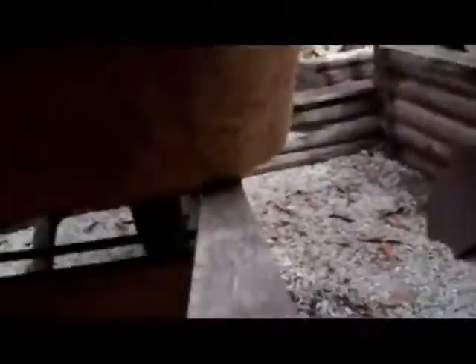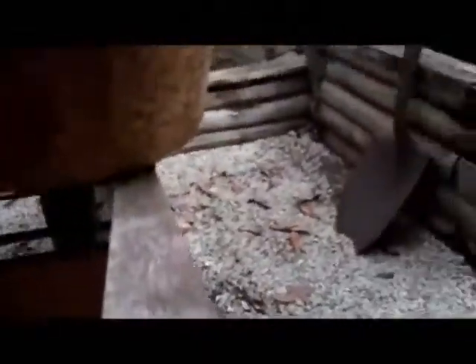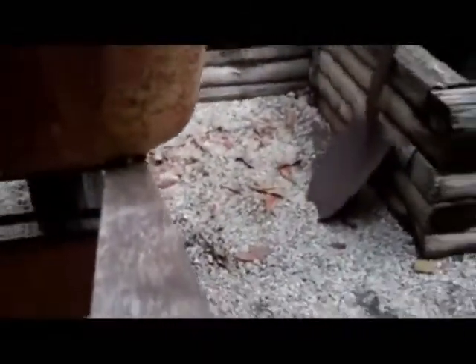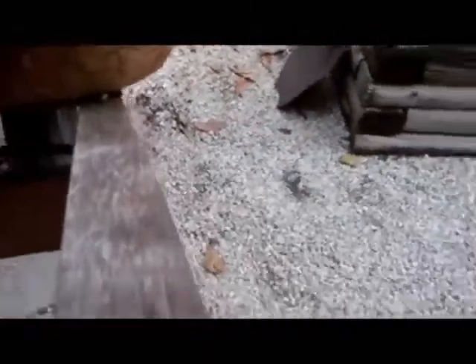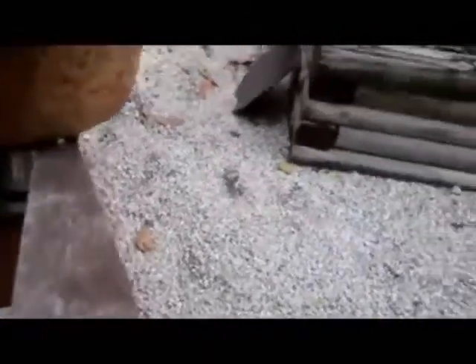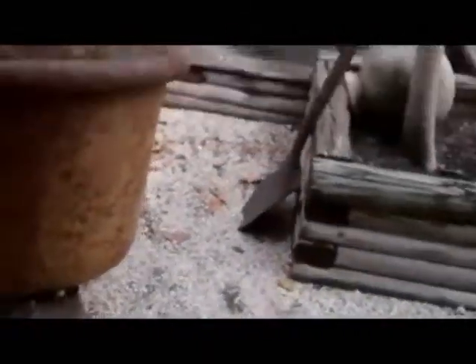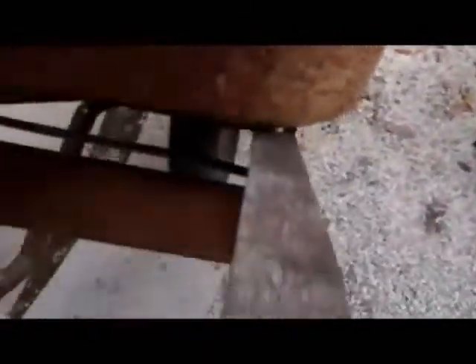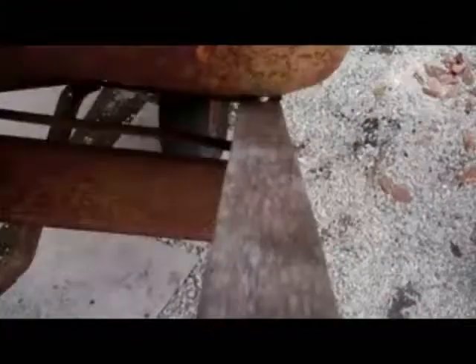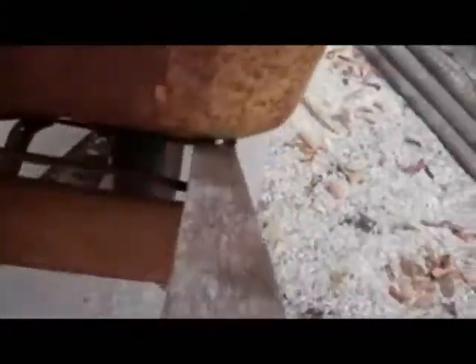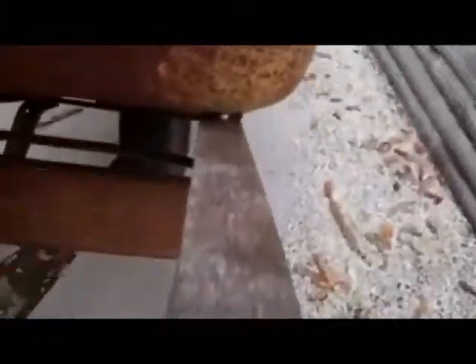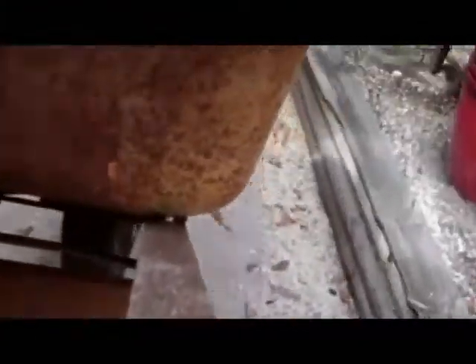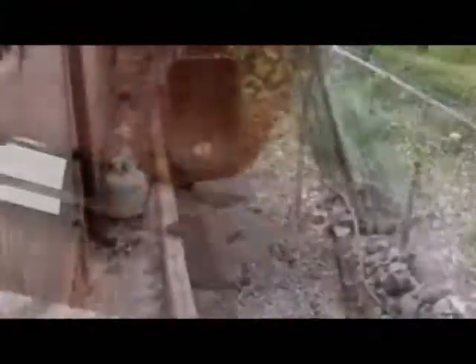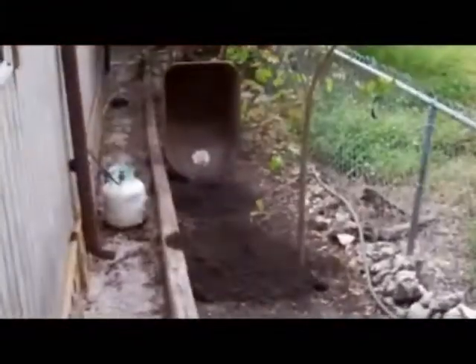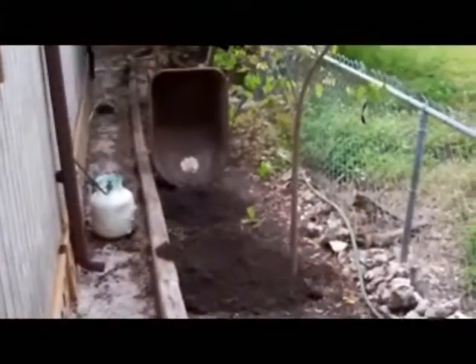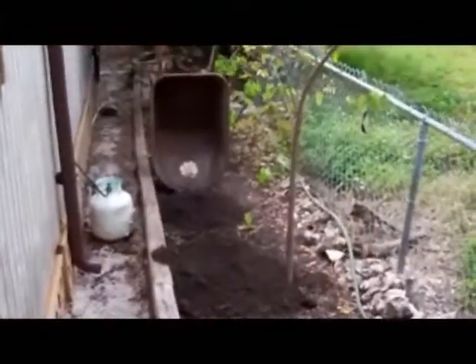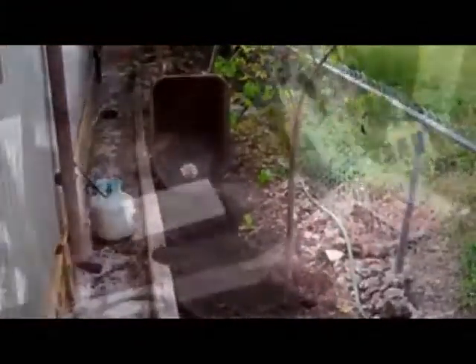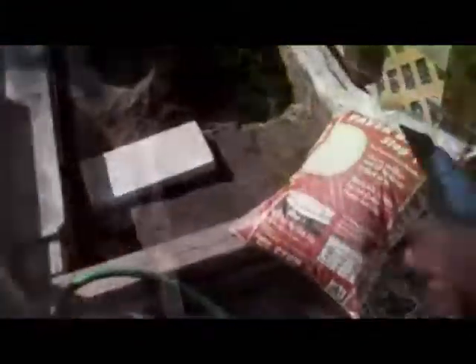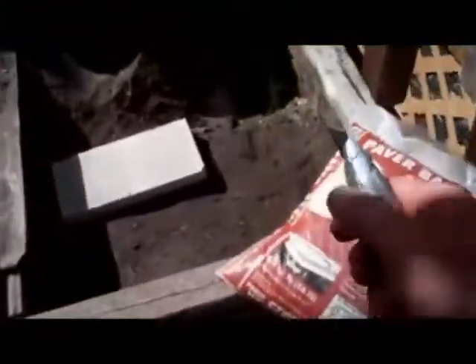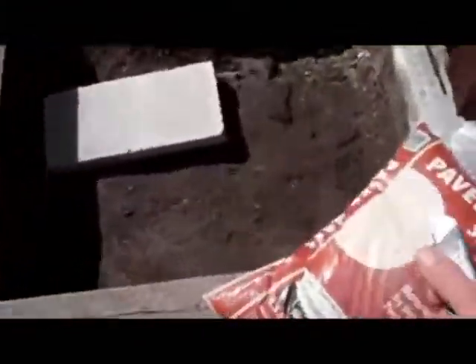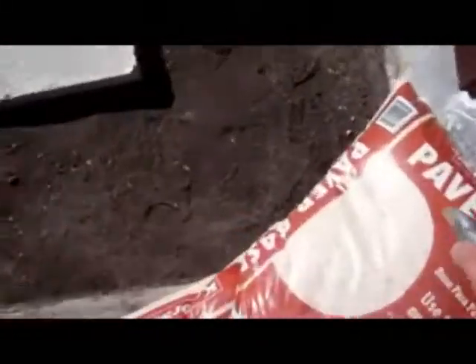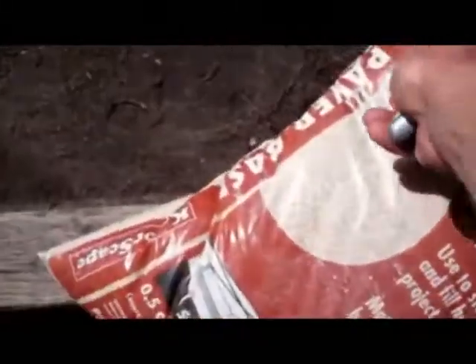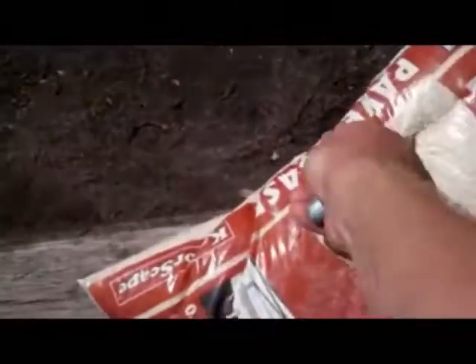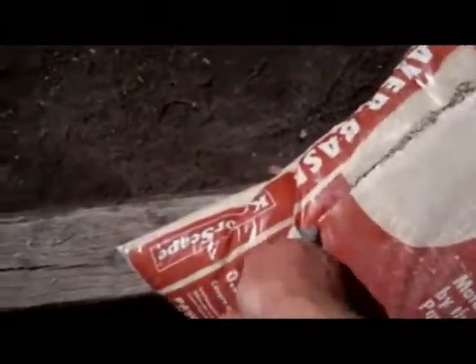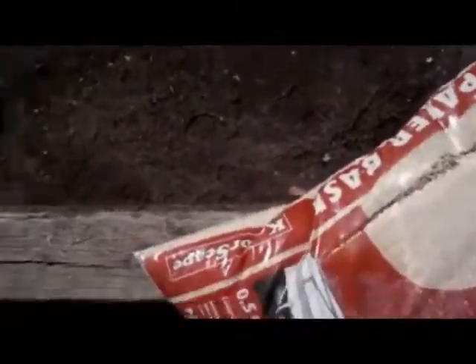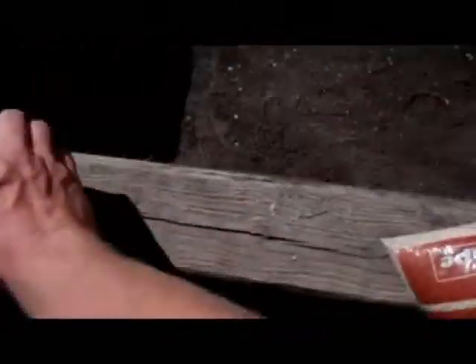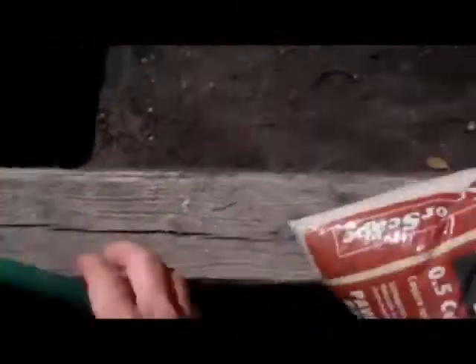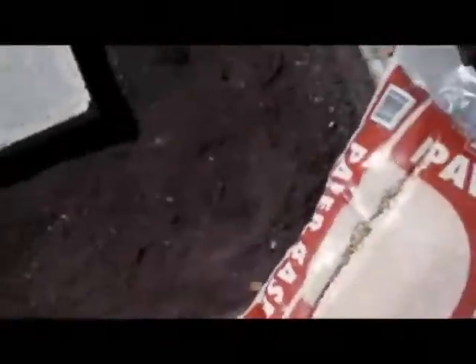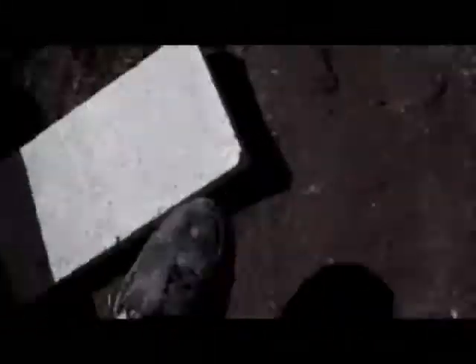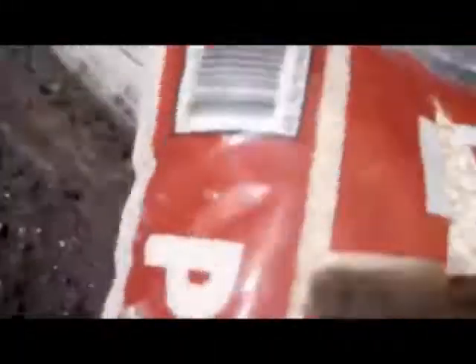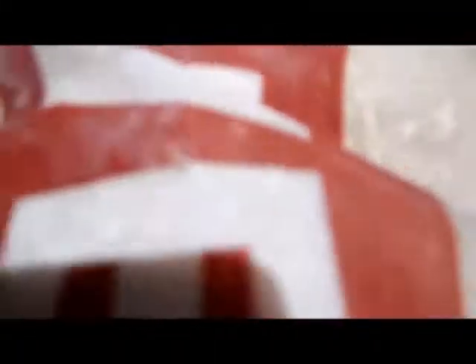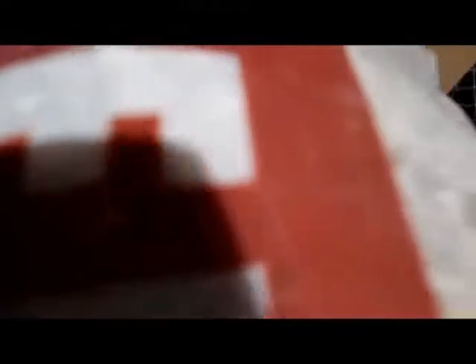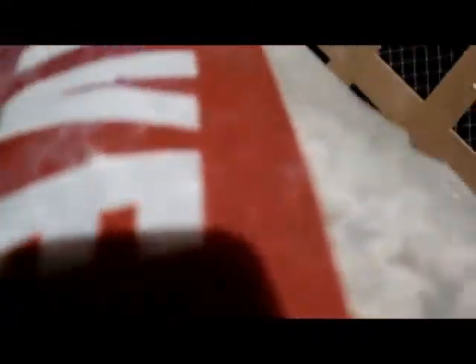I had to find somewhere to put this dirt. I found a low spot in our garden next to our starfruit tree. That's a bag of leveling sand.